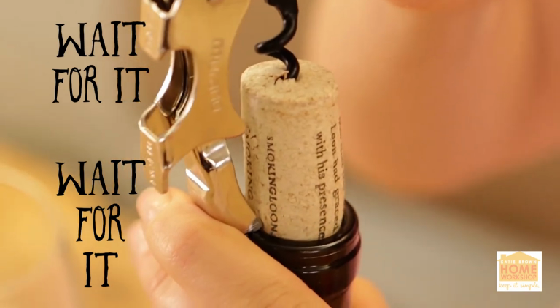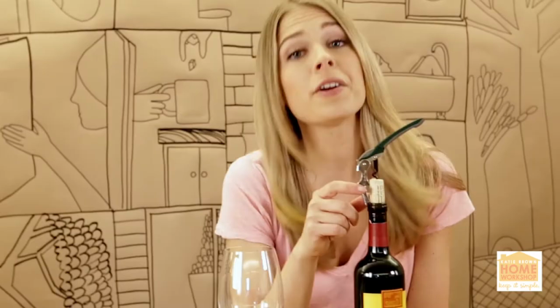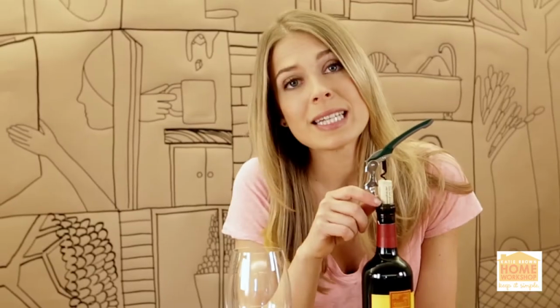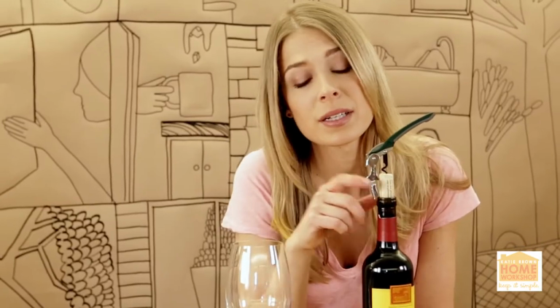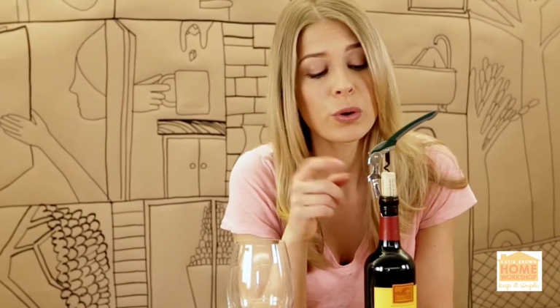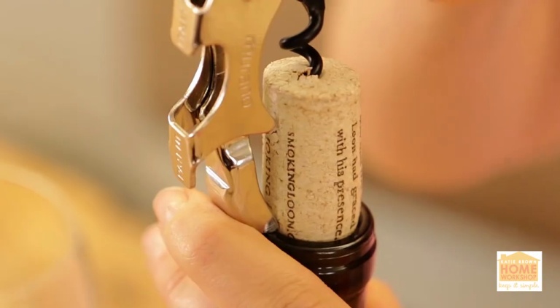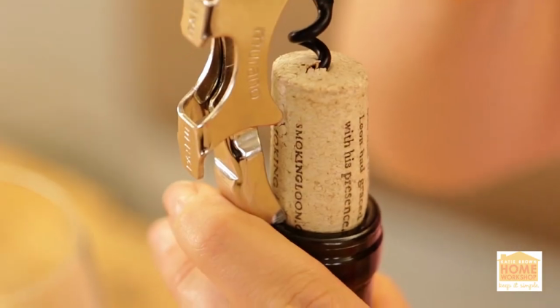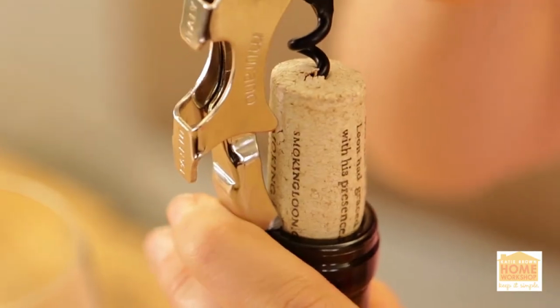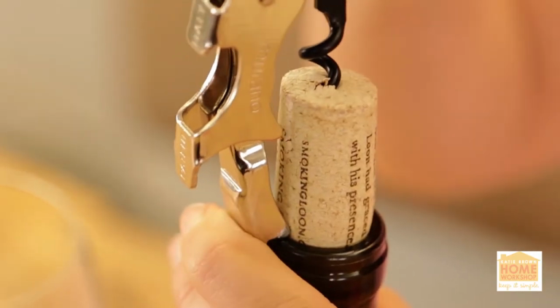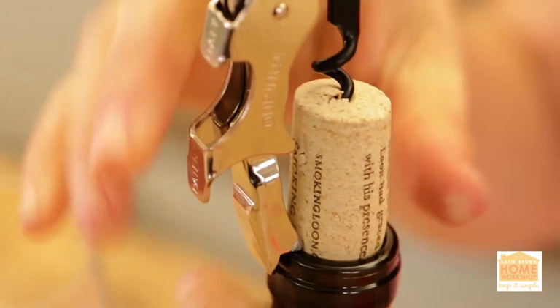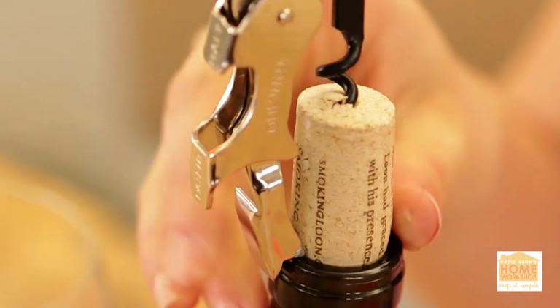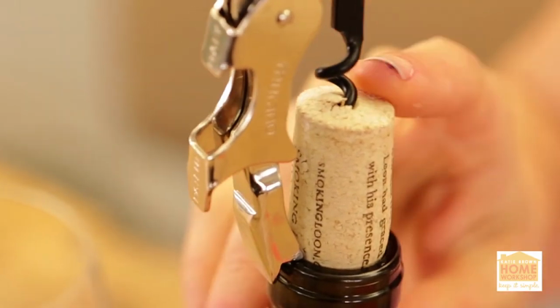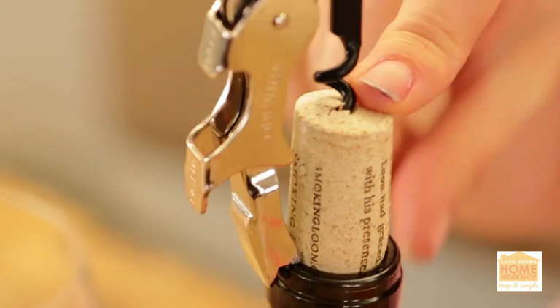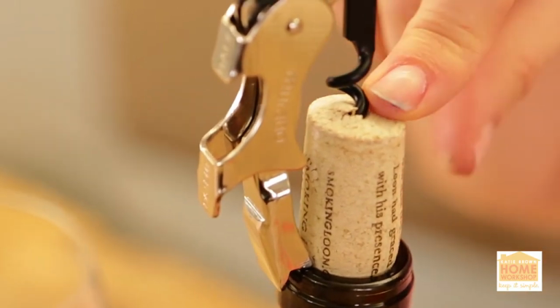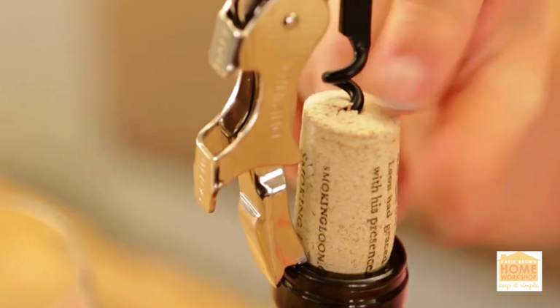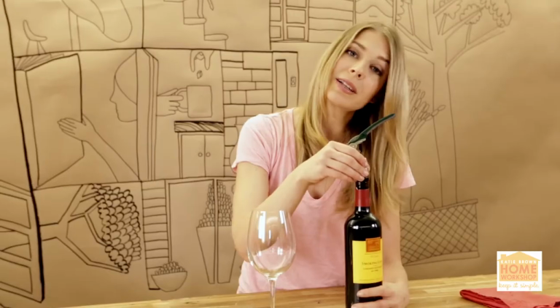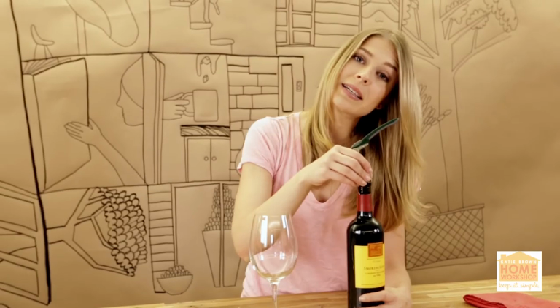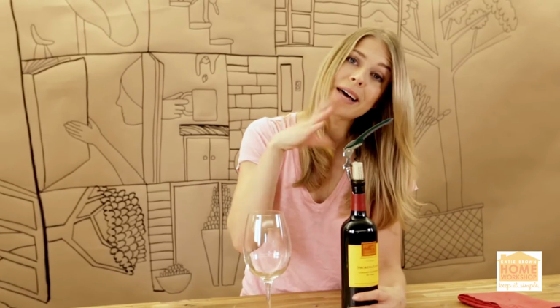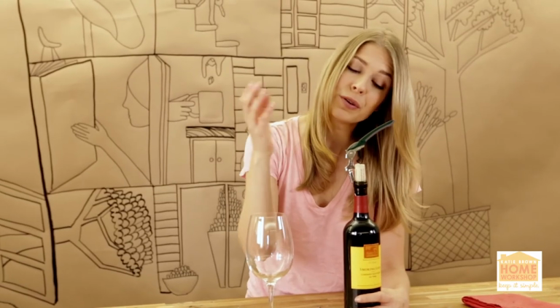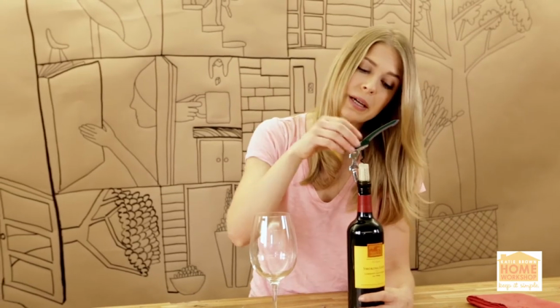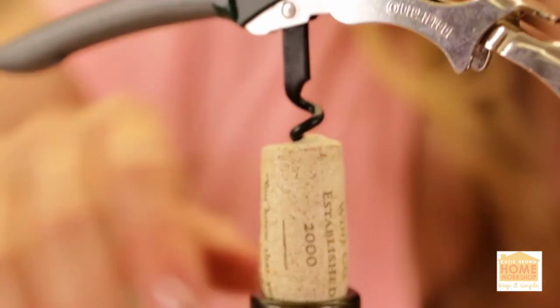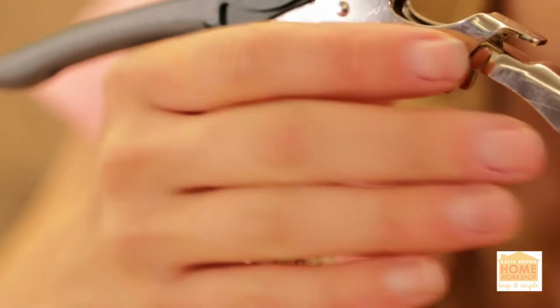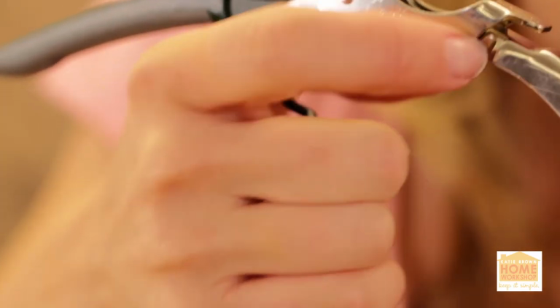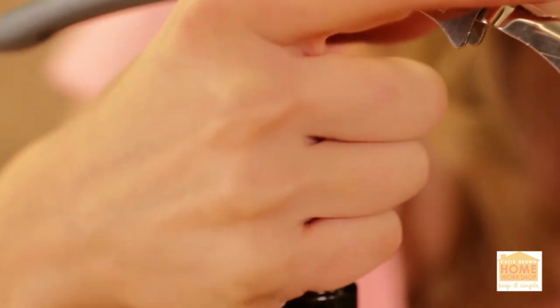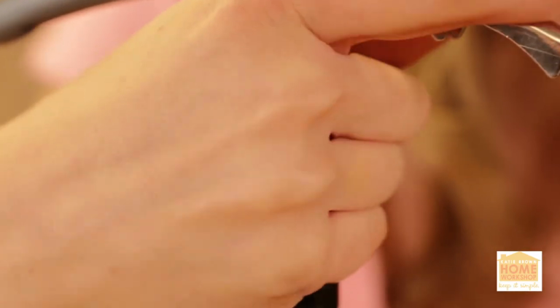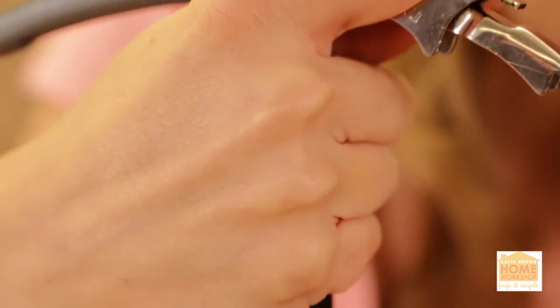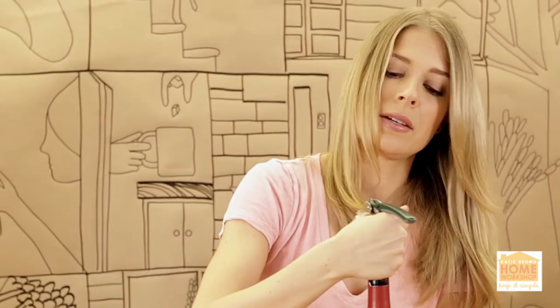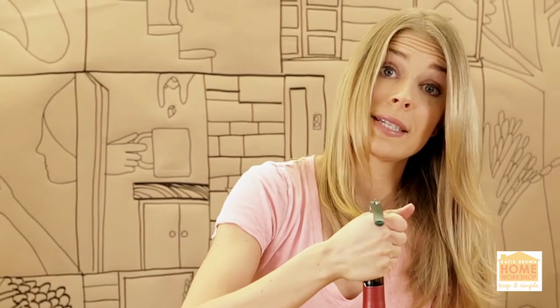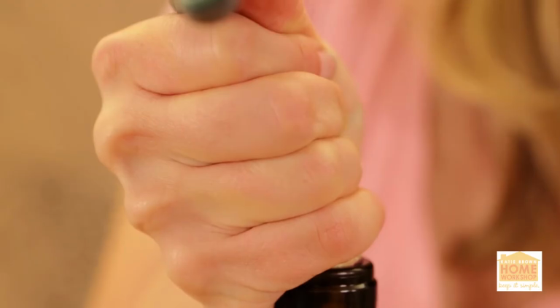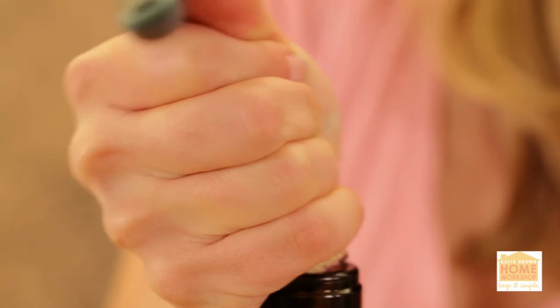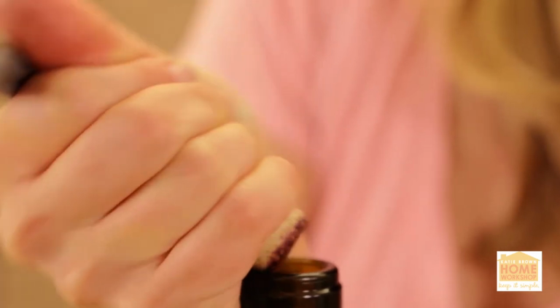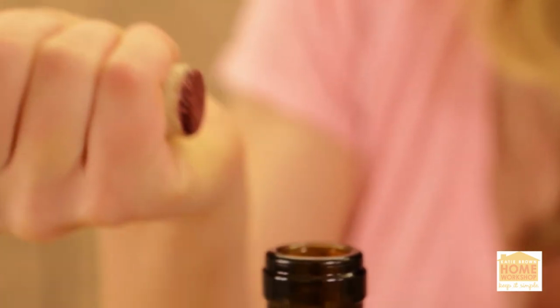Now you're gonna be tempted to pull the wine cork out with the corkscrew, but you don't want to do that because you're likely to splatter all over the place. Instead, use your hand and twist — gently pop it right off.